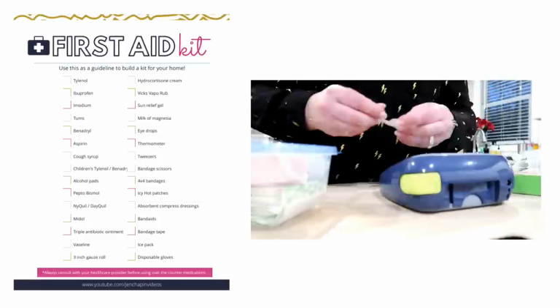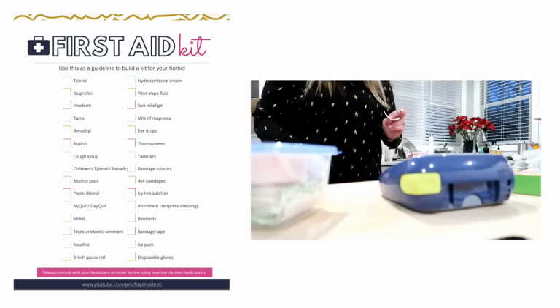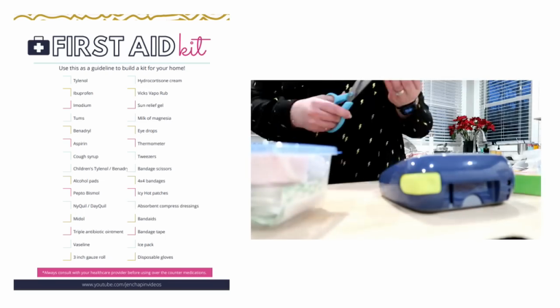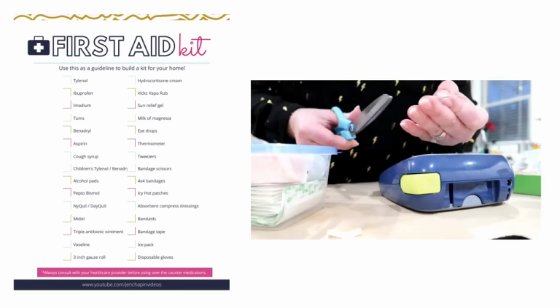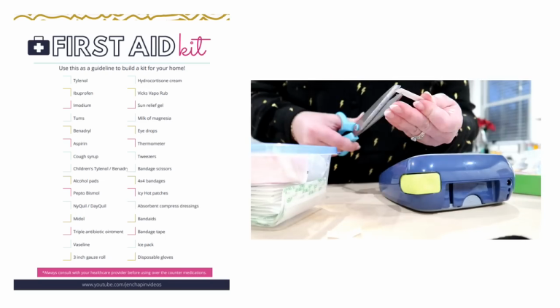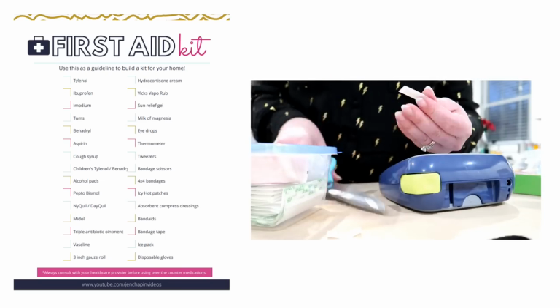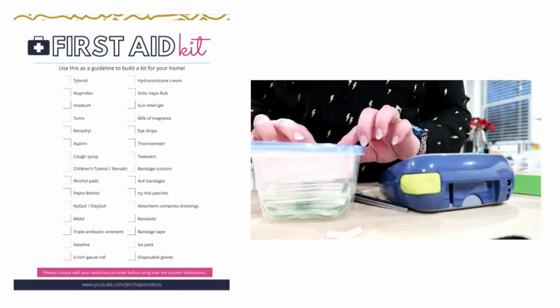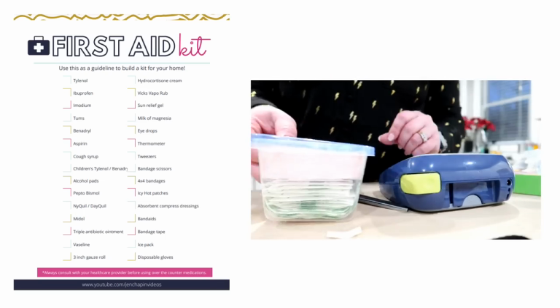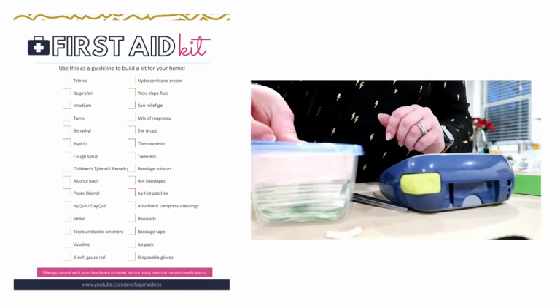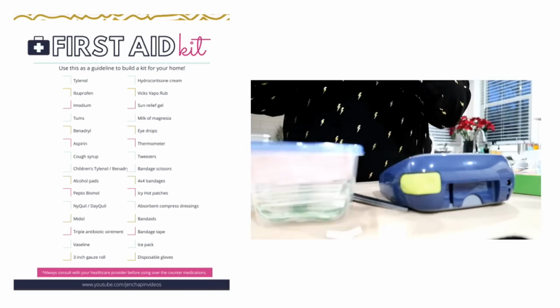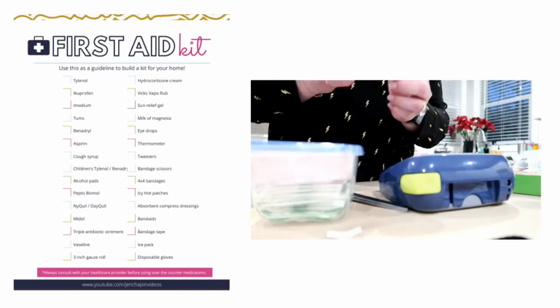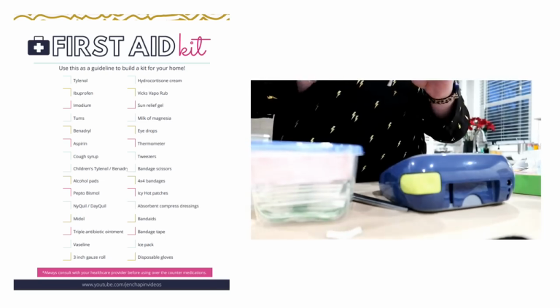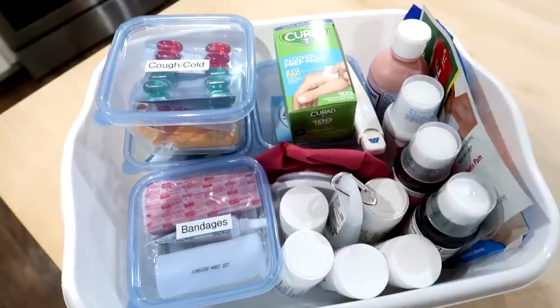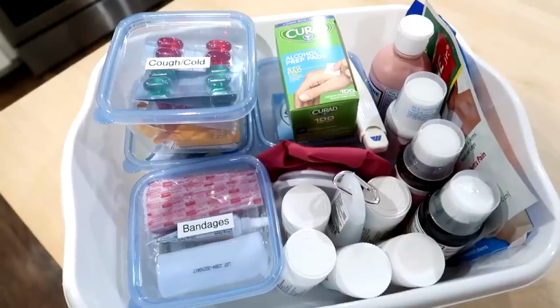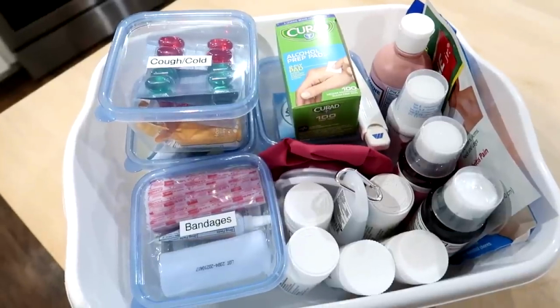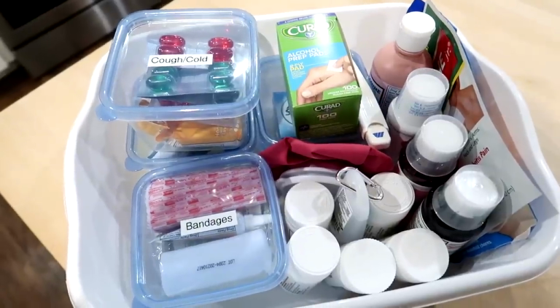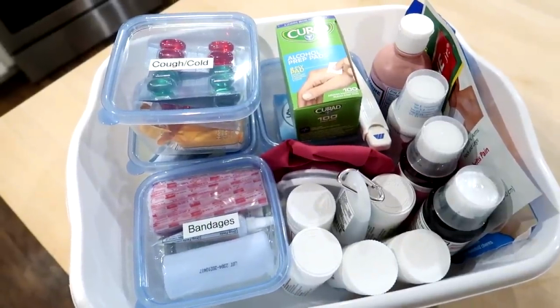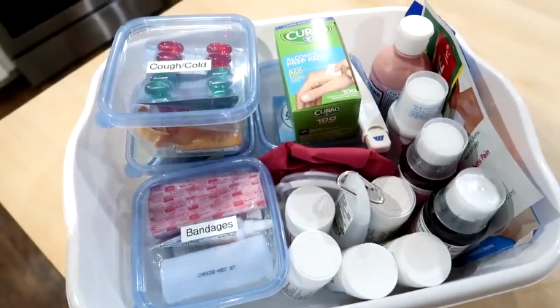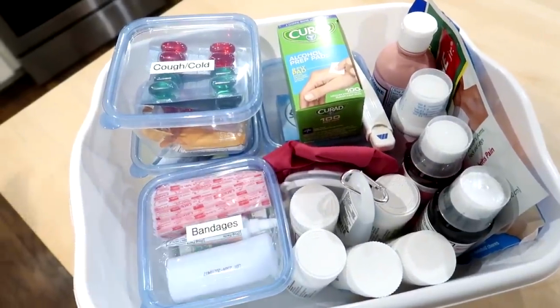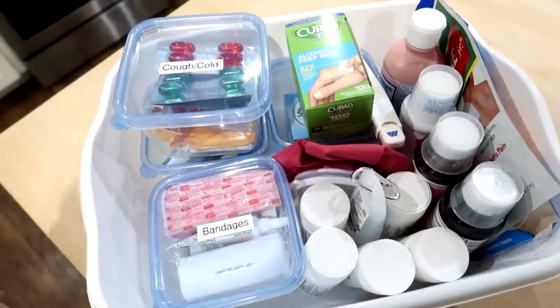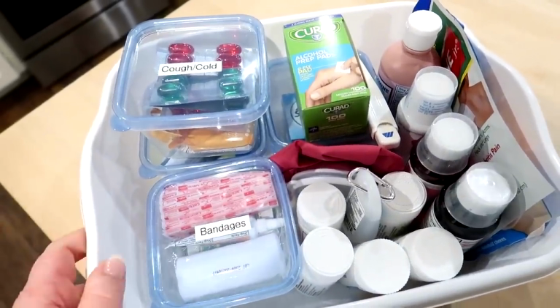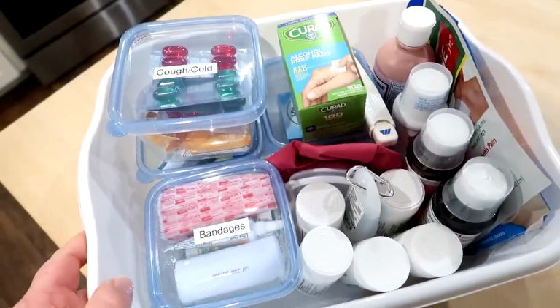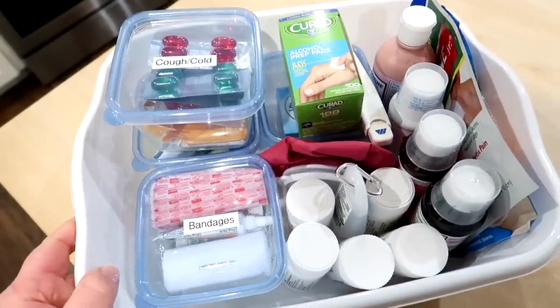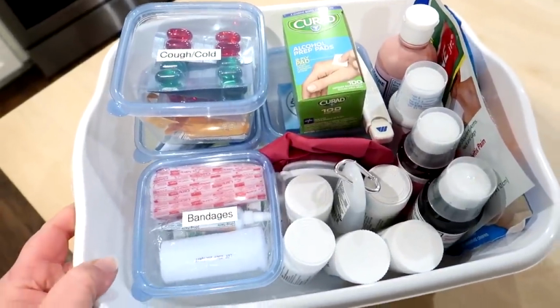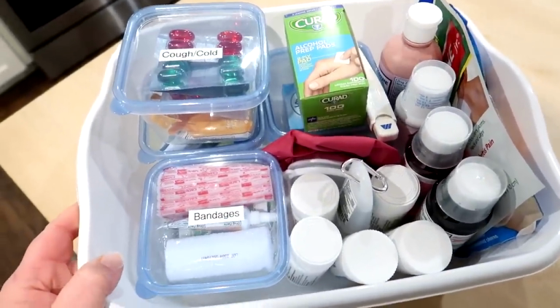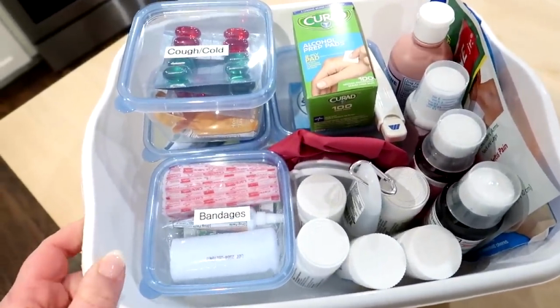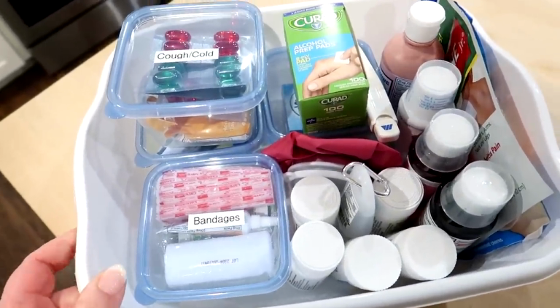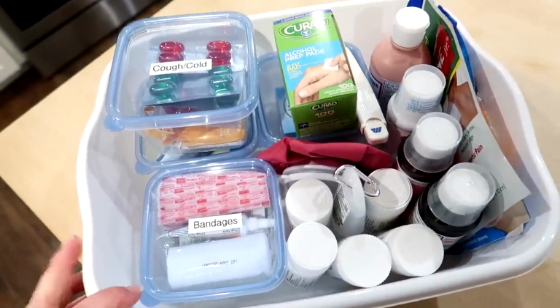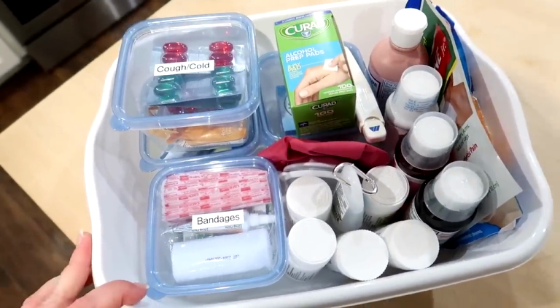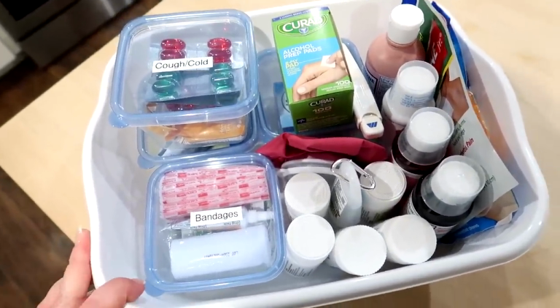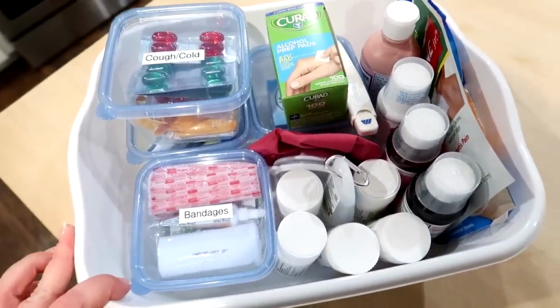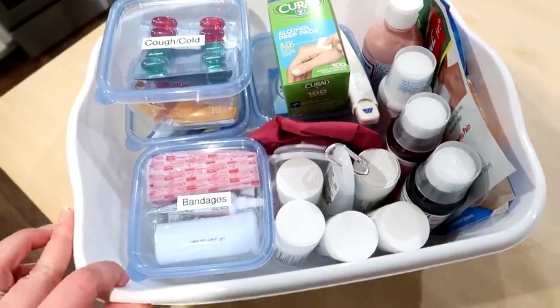Down in the description box below, you'll find a link where you can put in your email address and get a handy first aid printable emailed to you that you can use to build your own kit. If you don't receive it in about 5 to 10 minutes, just check your spam folder. You can put this kit together for around $30 with things you can get at your local Dollar Tree.